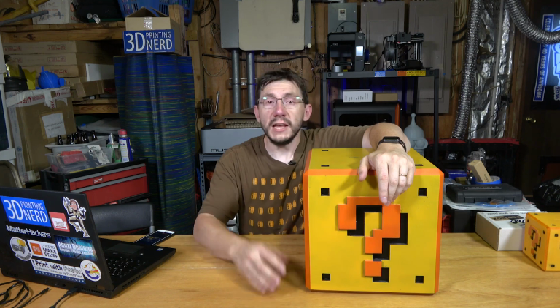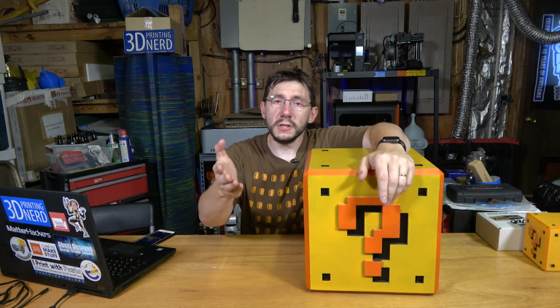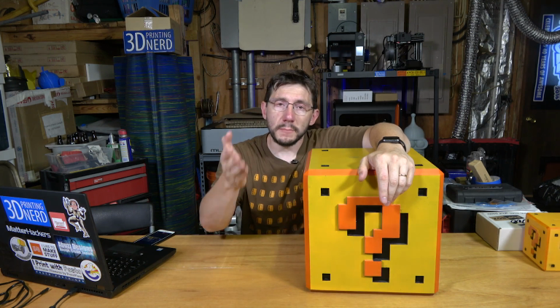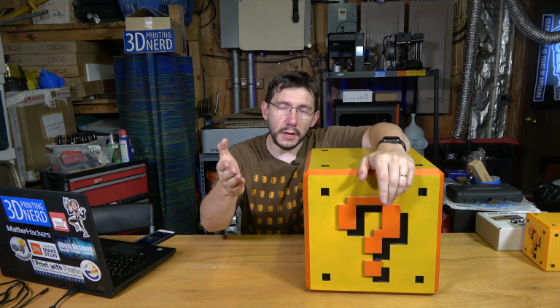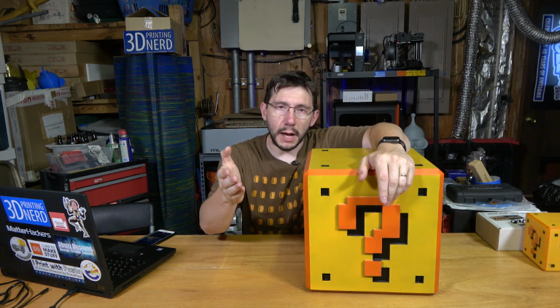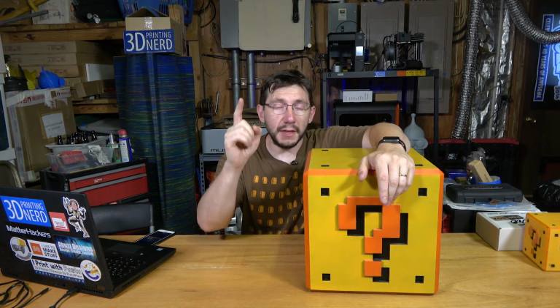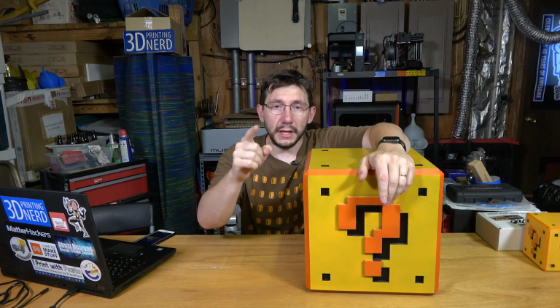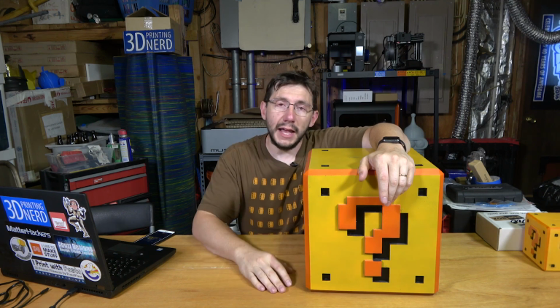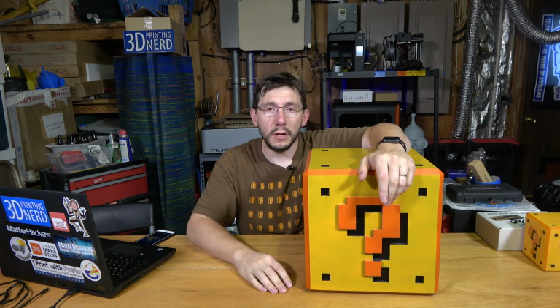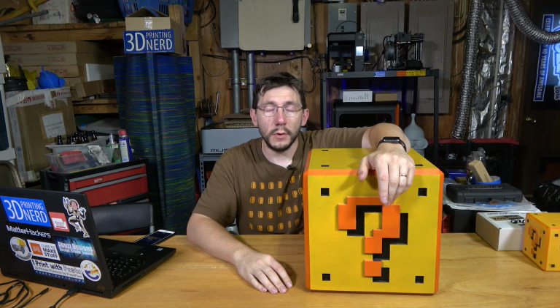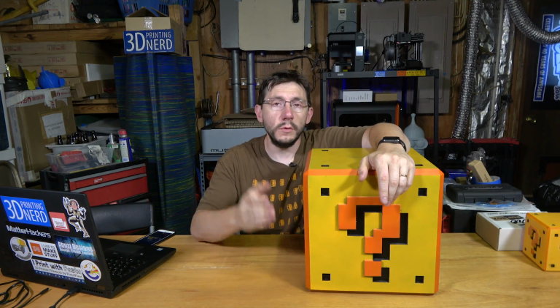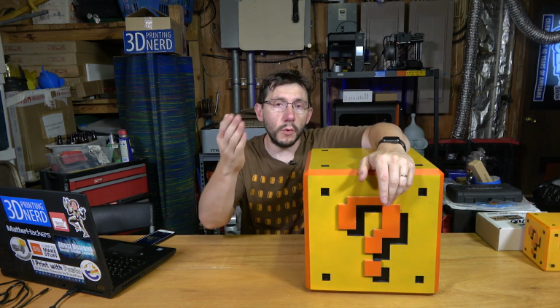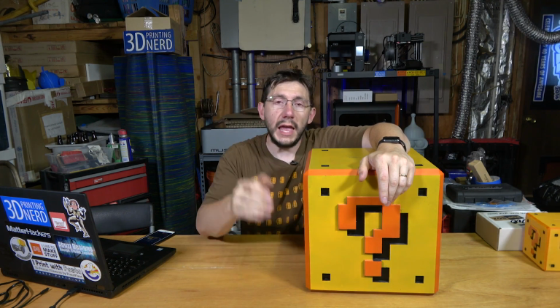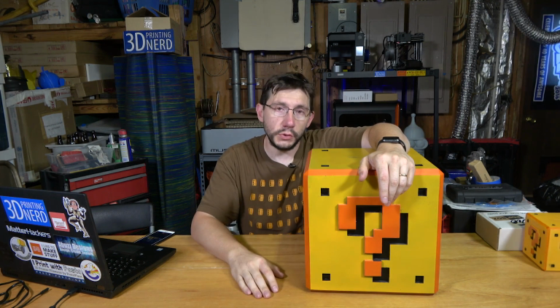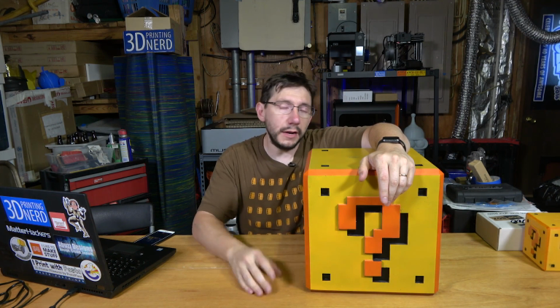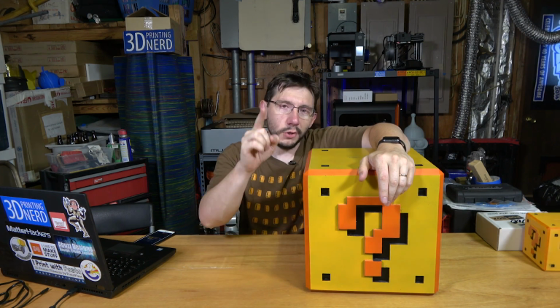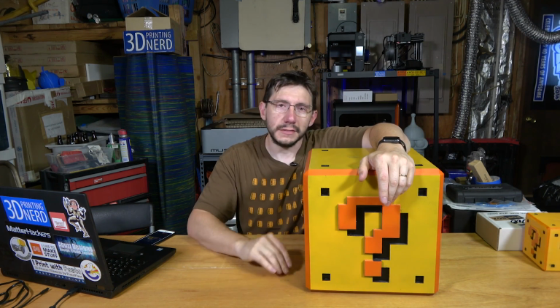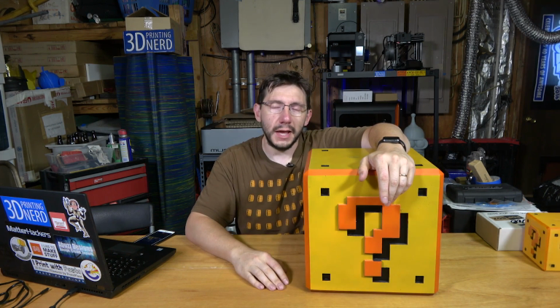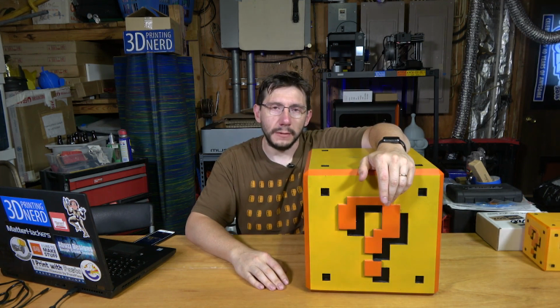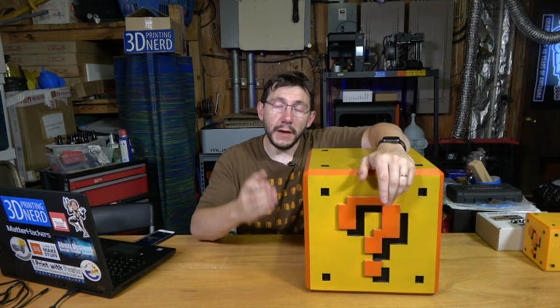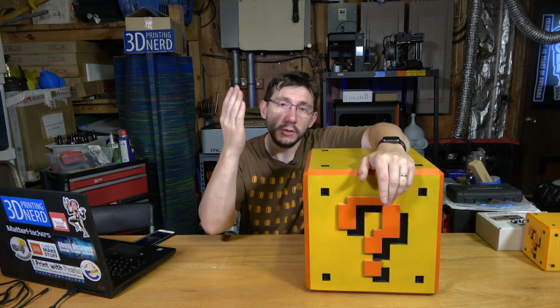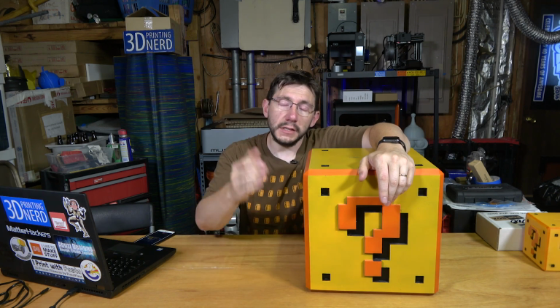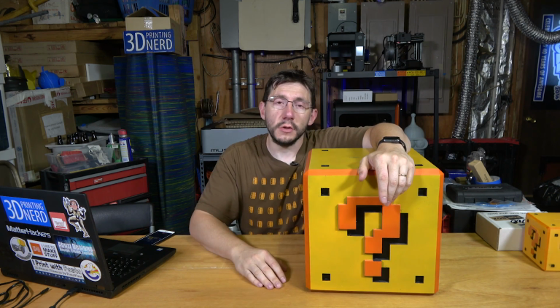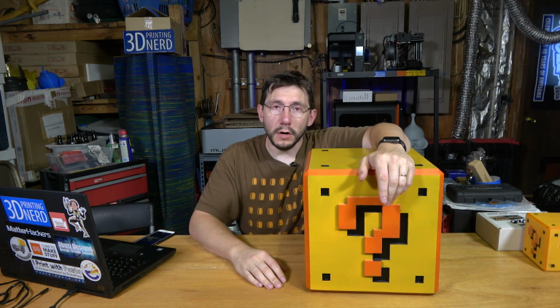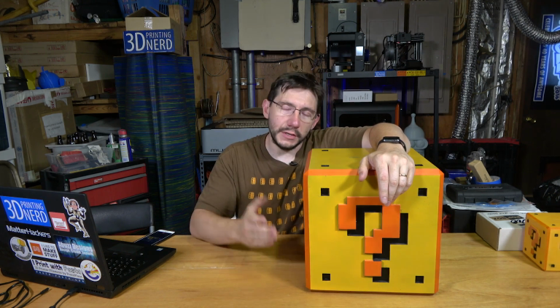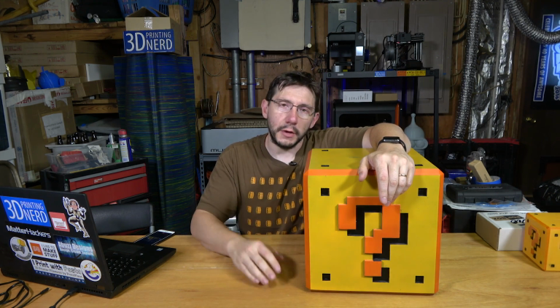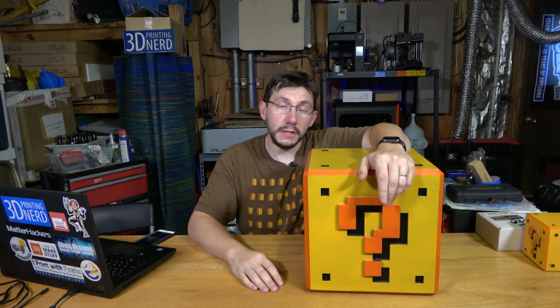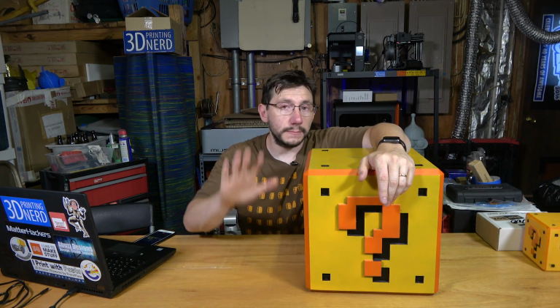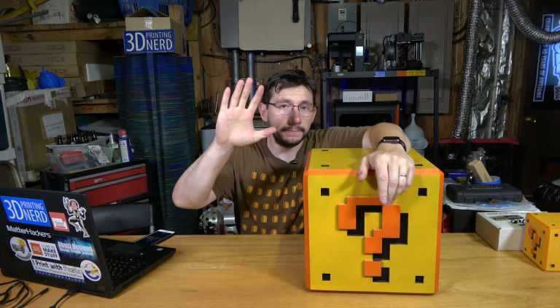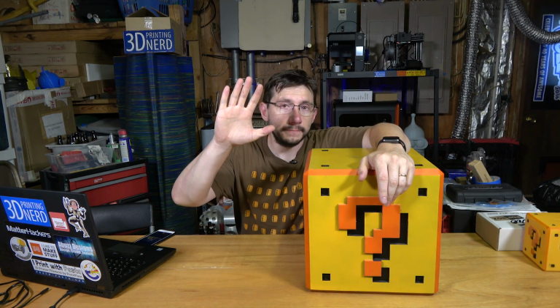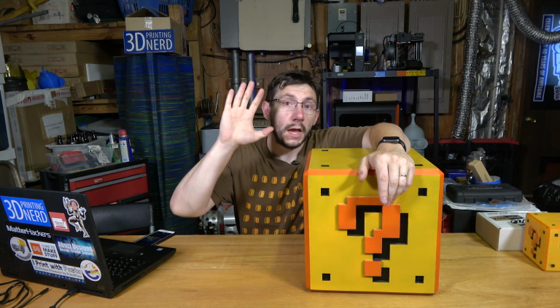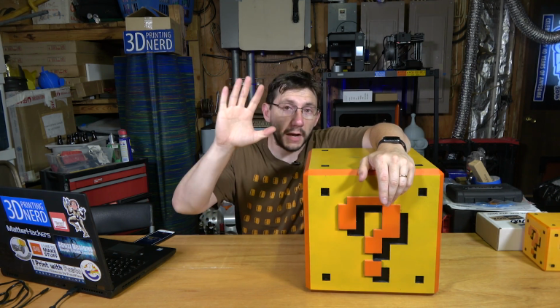Thanks for the support at Patreon.com, a big thanks for letting the ads play all the way through, and if you support me via YouTube Red, you're awesome as well. Finally, don't forget to hug each other more, because I do love you guys. As always — high five.